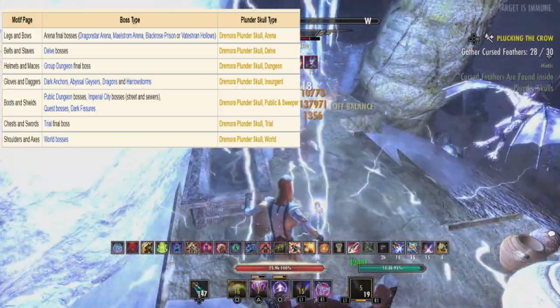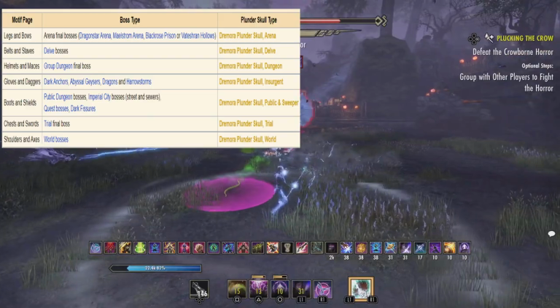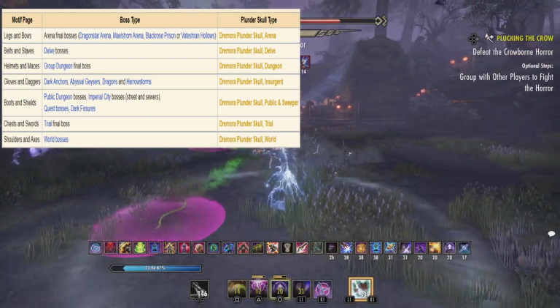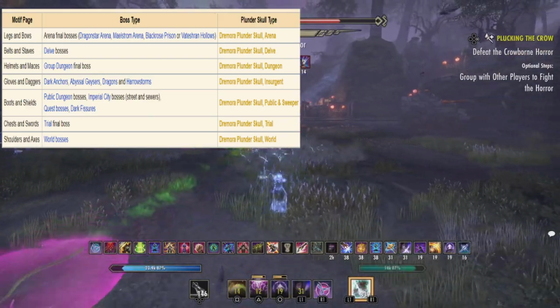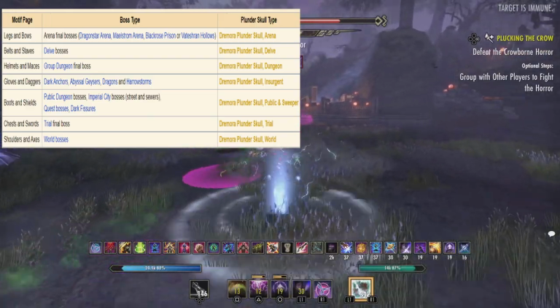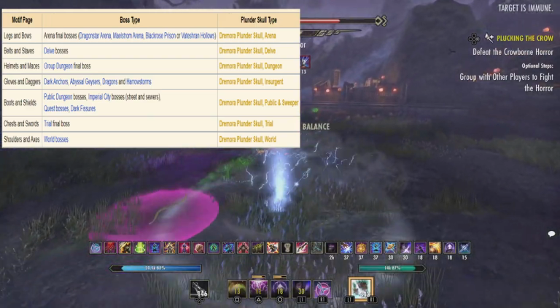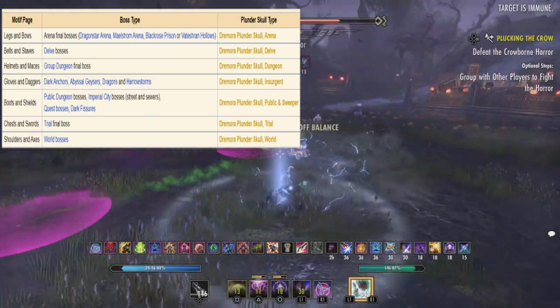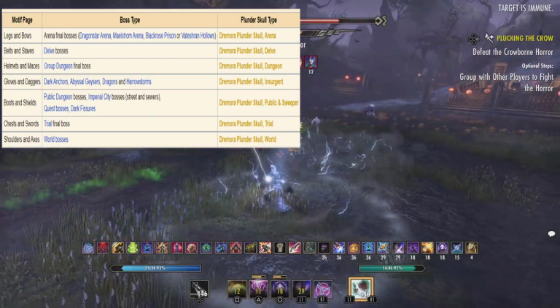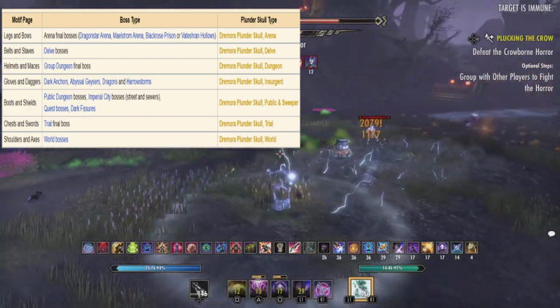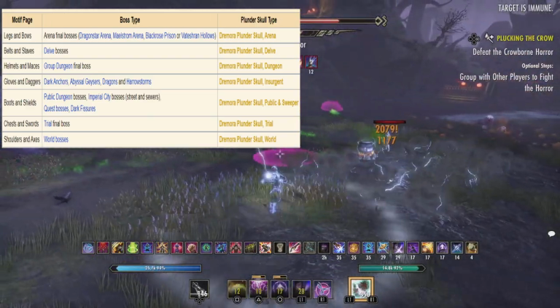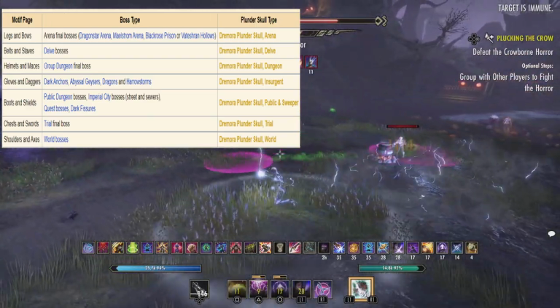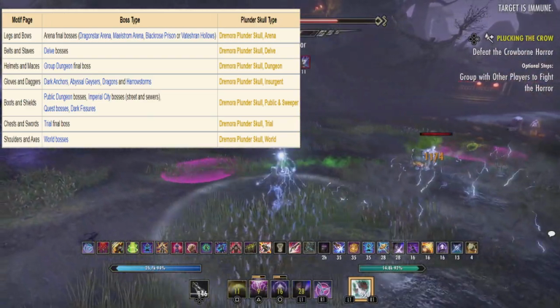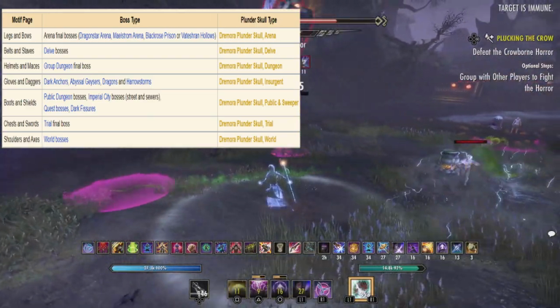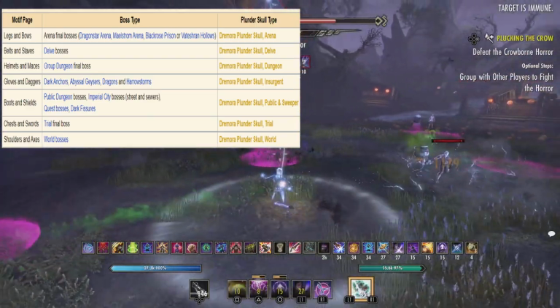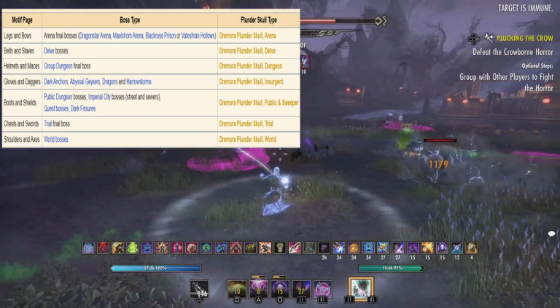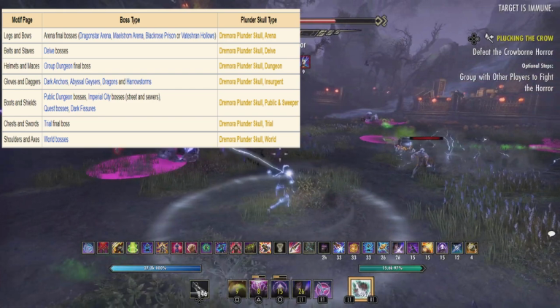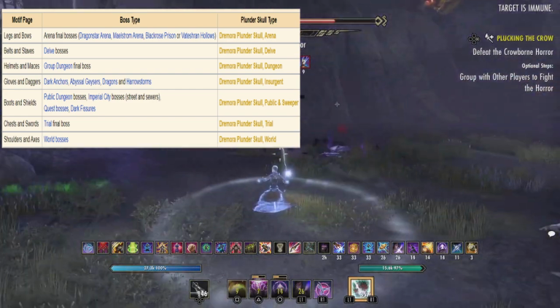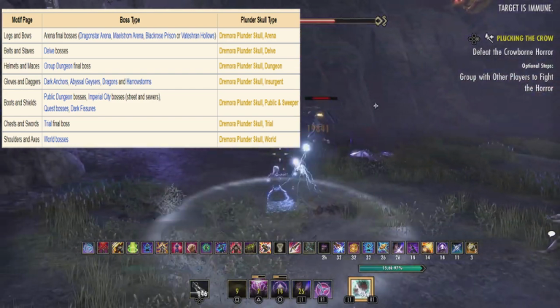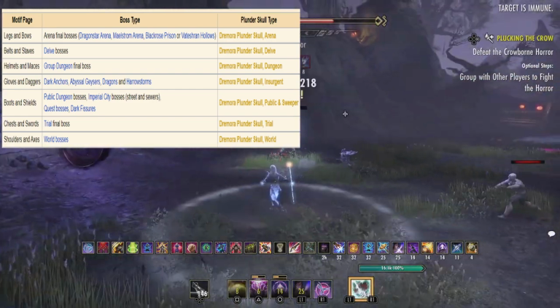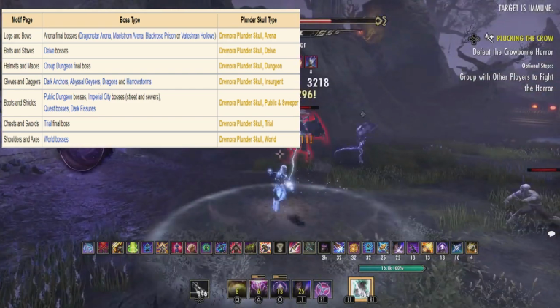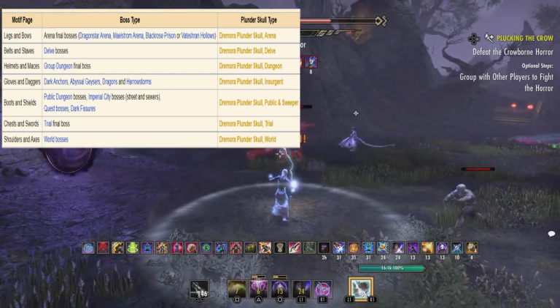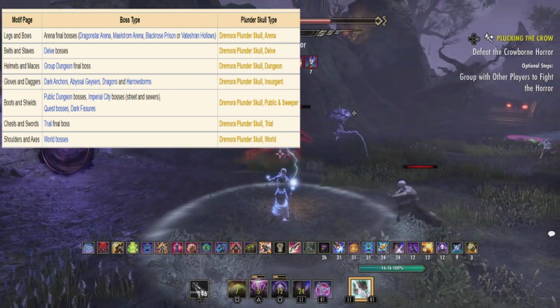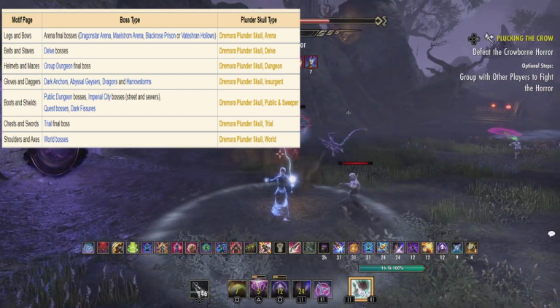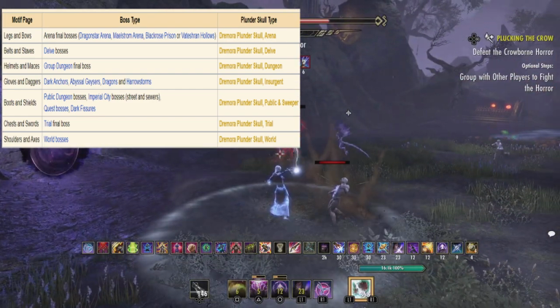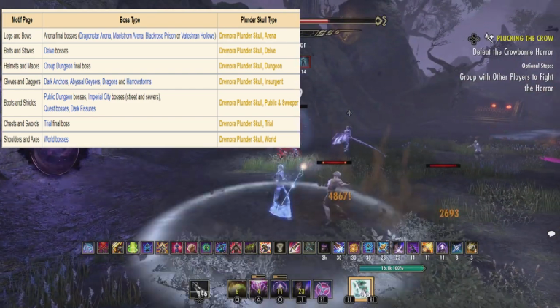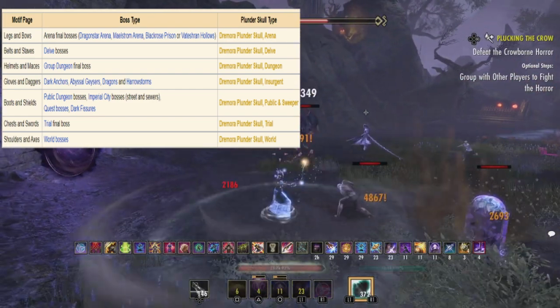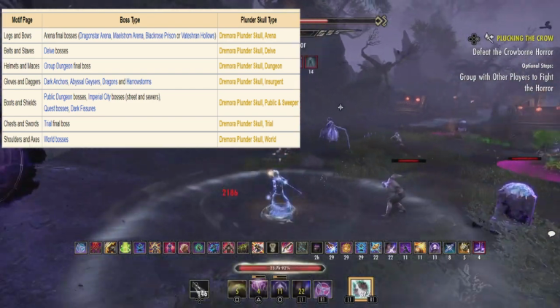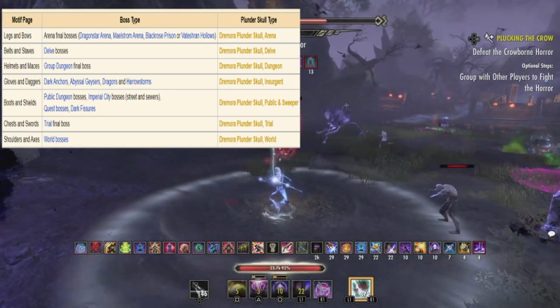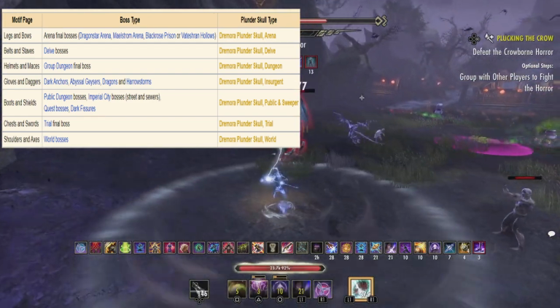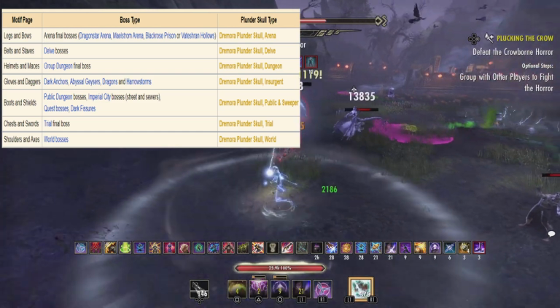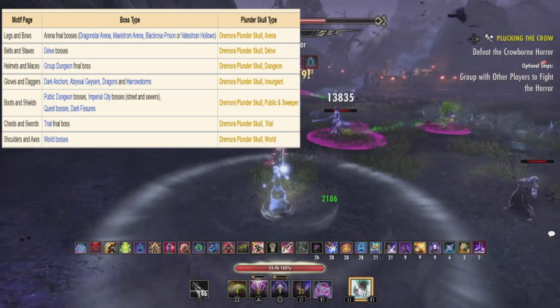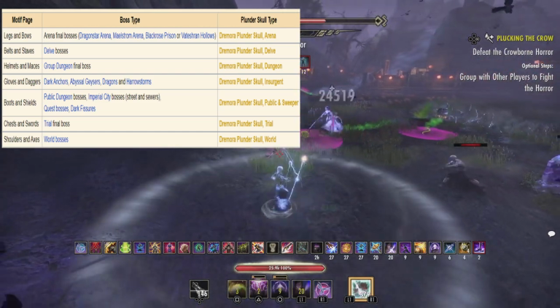Keep in mind that after the event, chests, swords, legs, and bows are probably going to be the most in demand and can be vastly worth more than all the other pages.